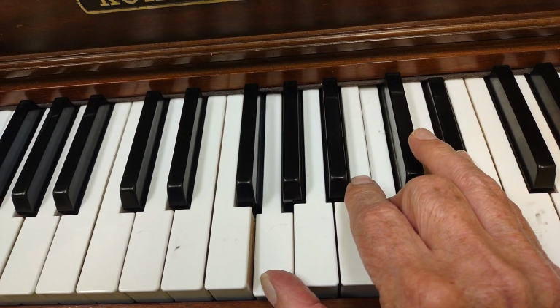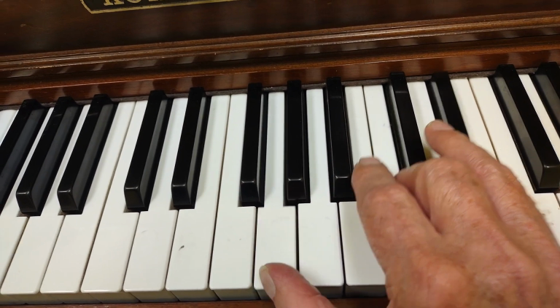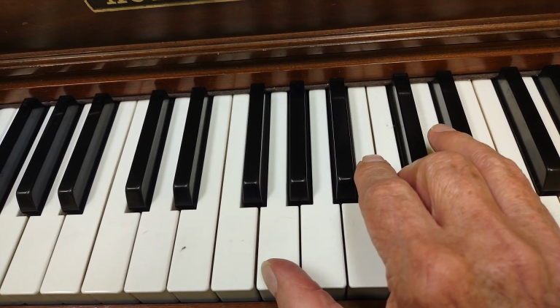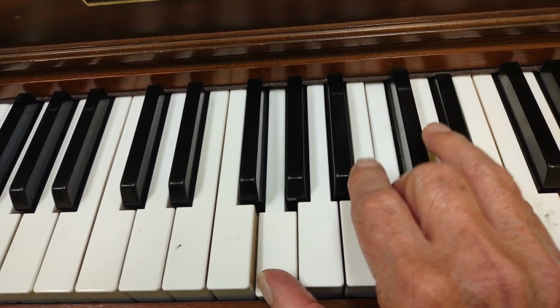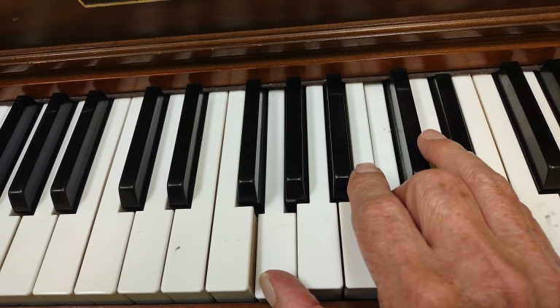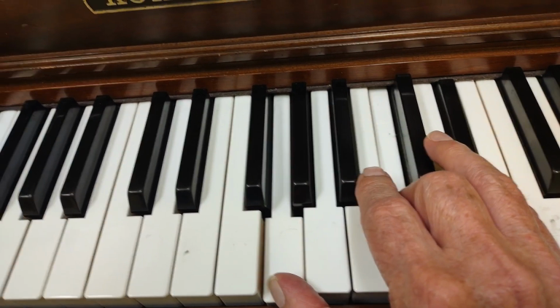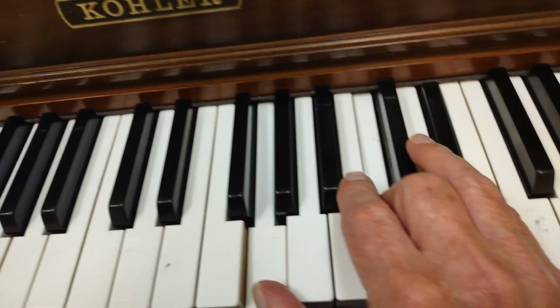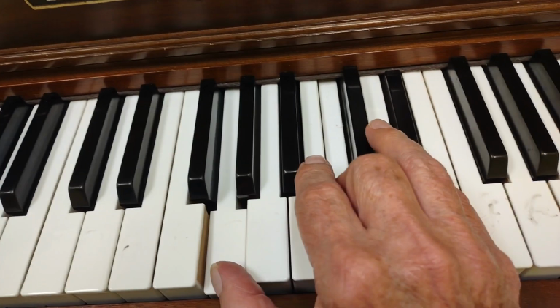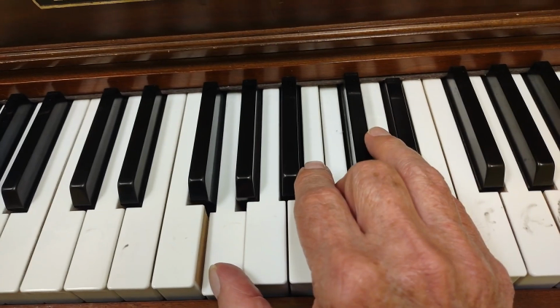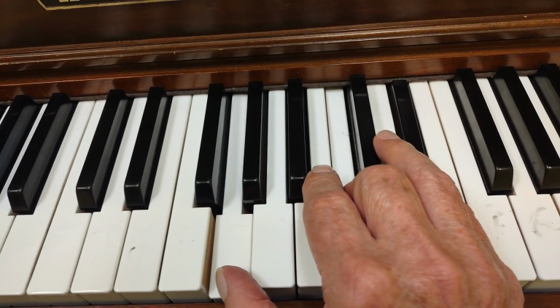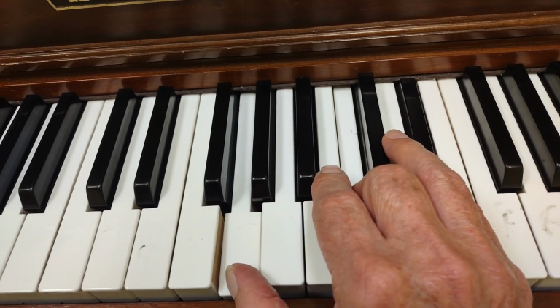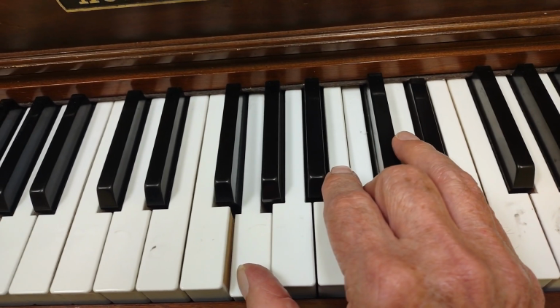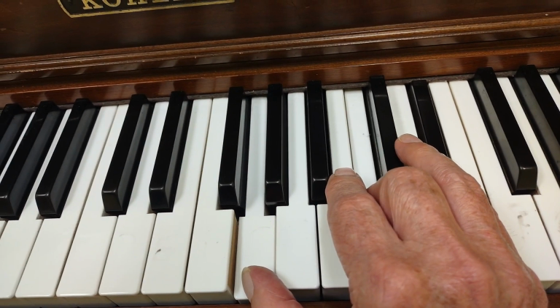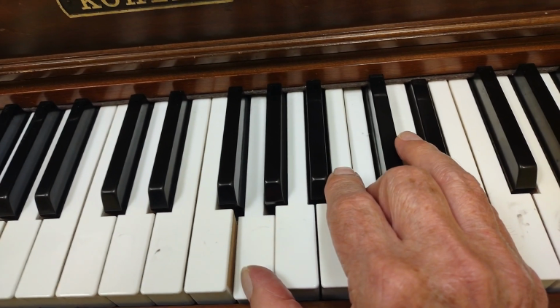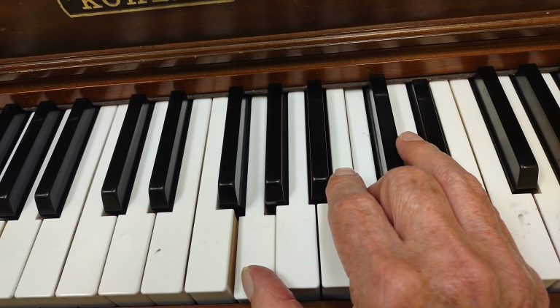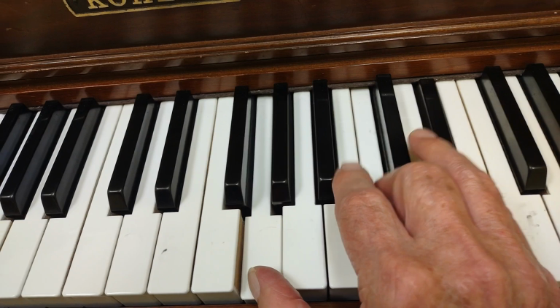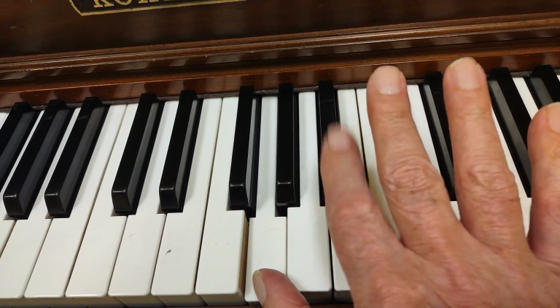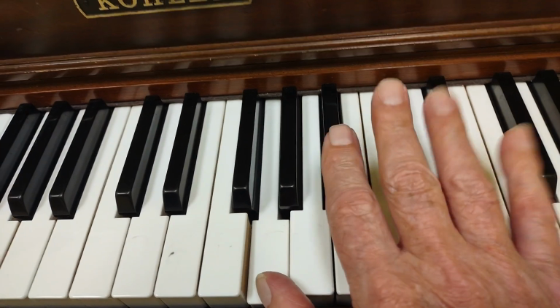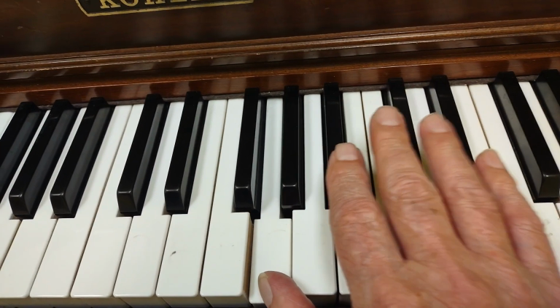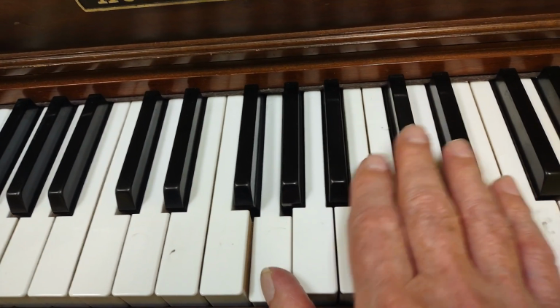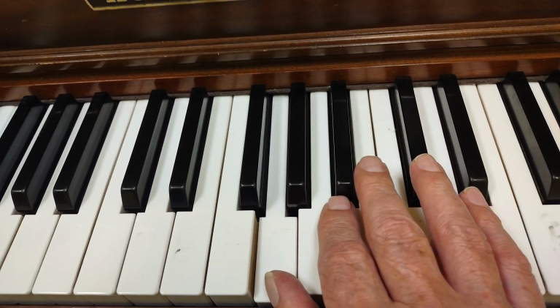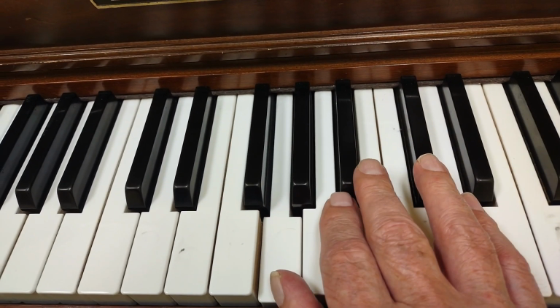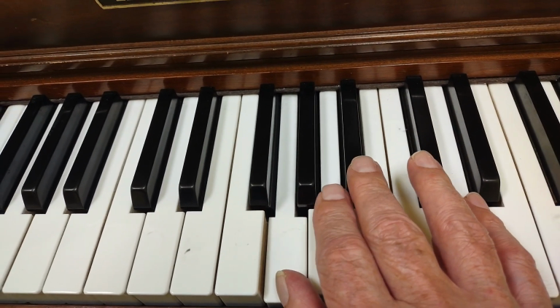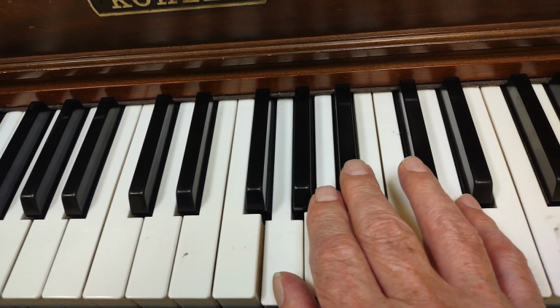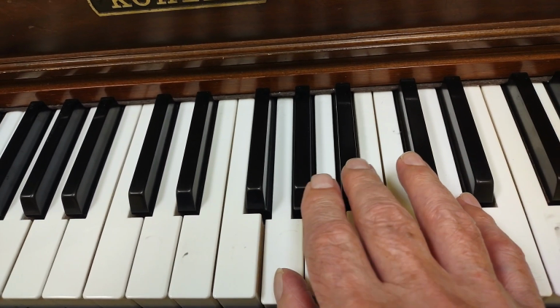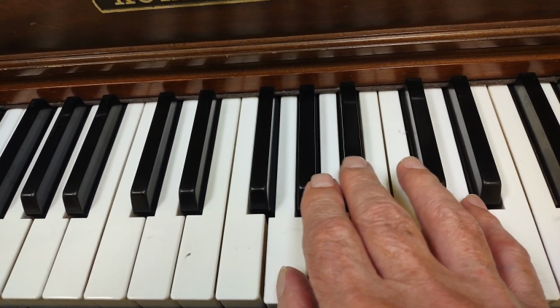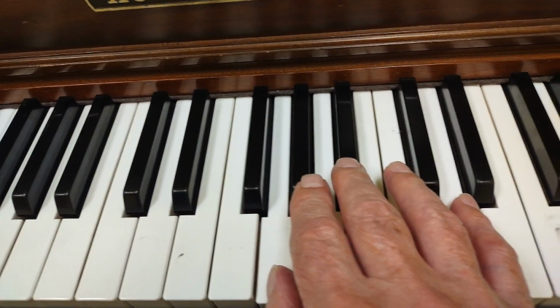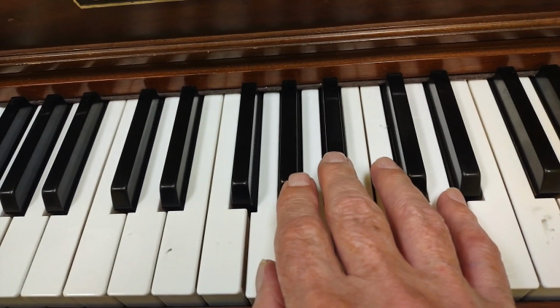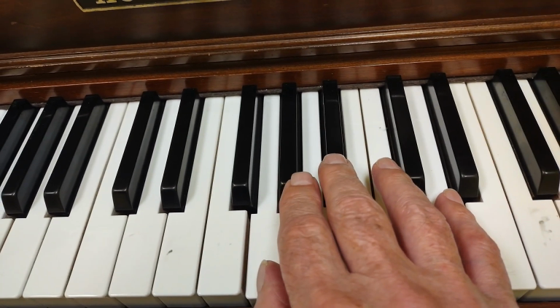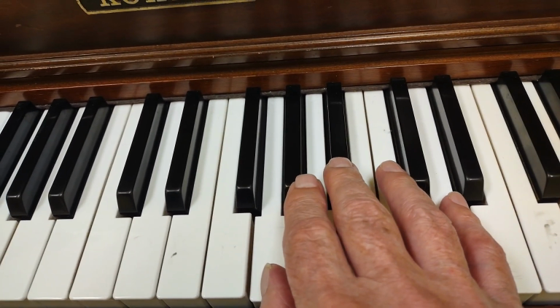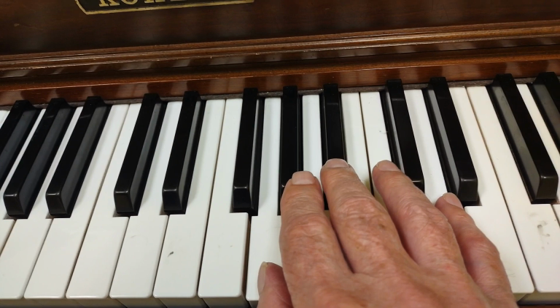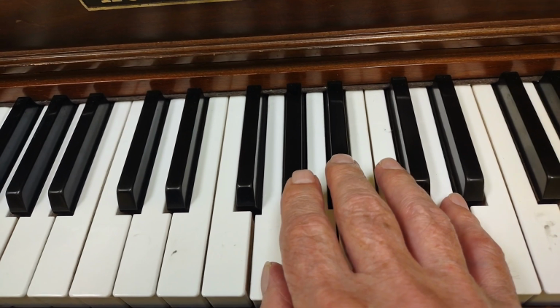So I go from there to there. Now to get back to the G minor chord, I just bring my four fingers back together and play what I played before — one, three, five.